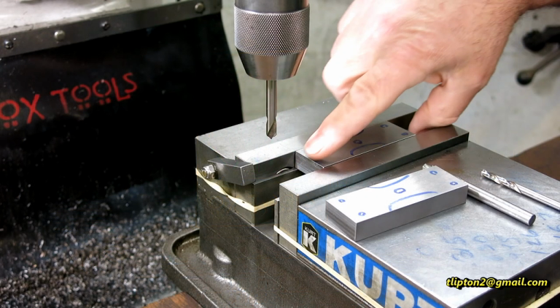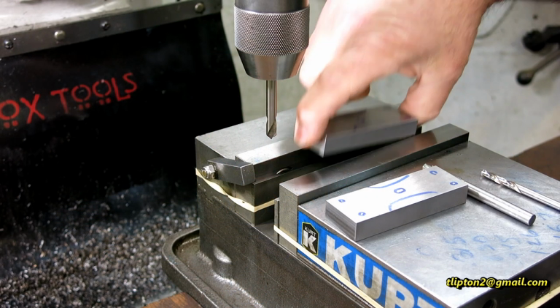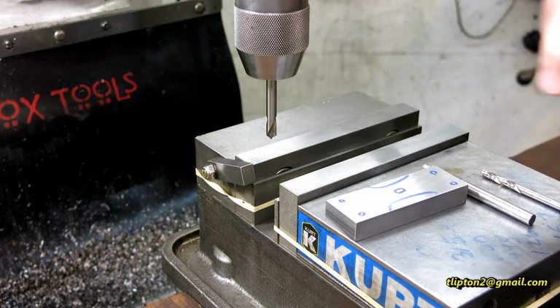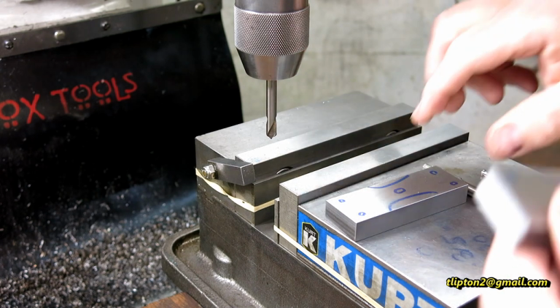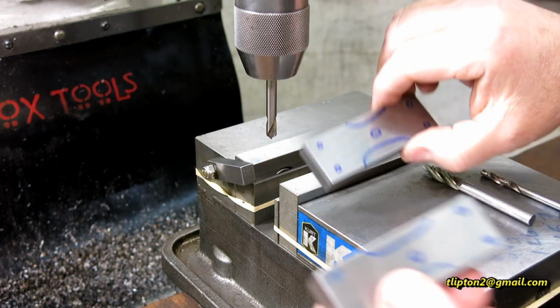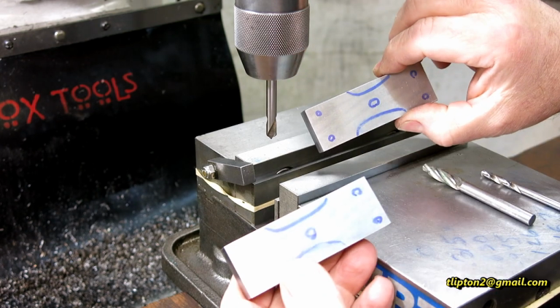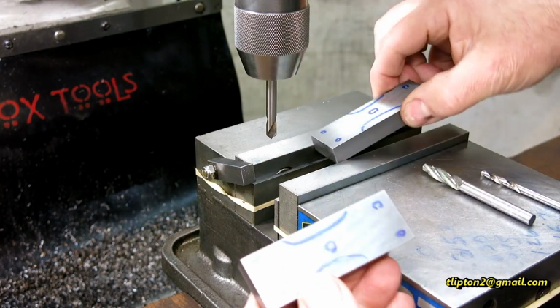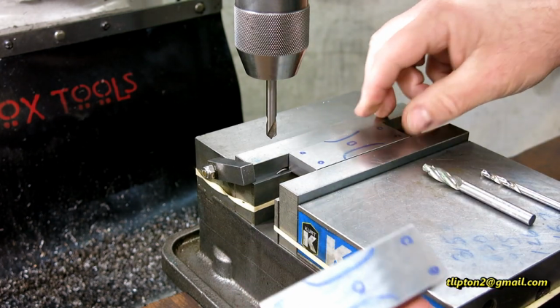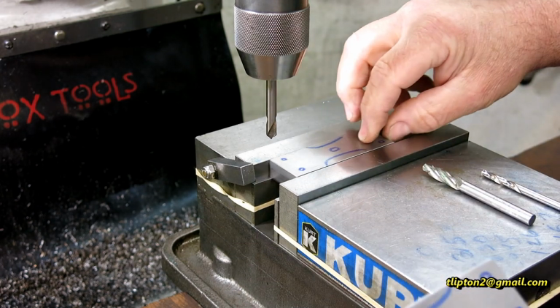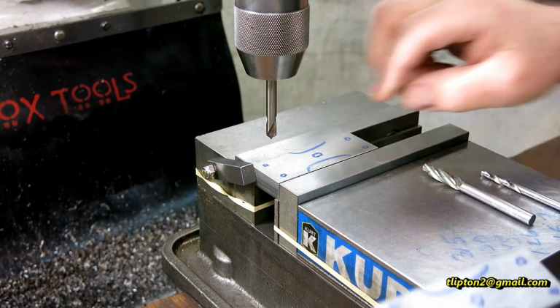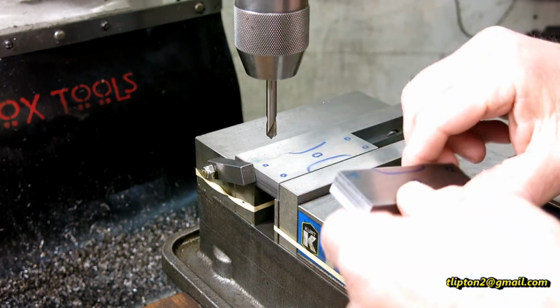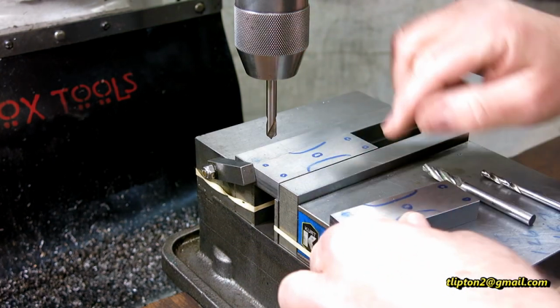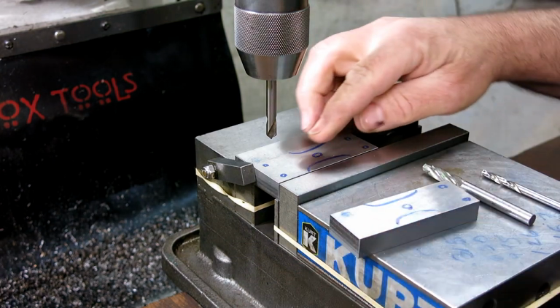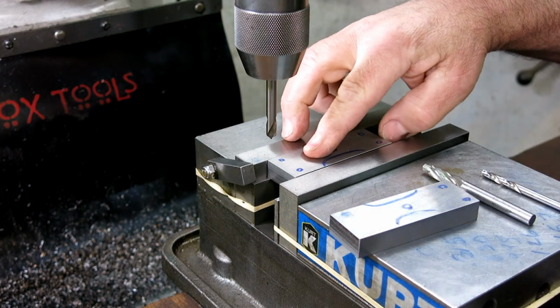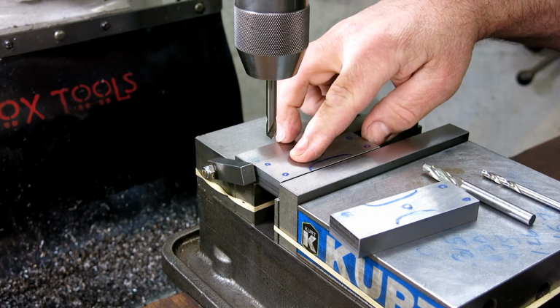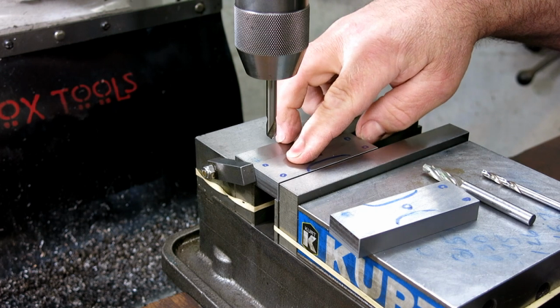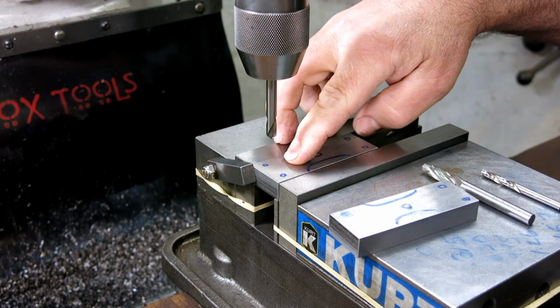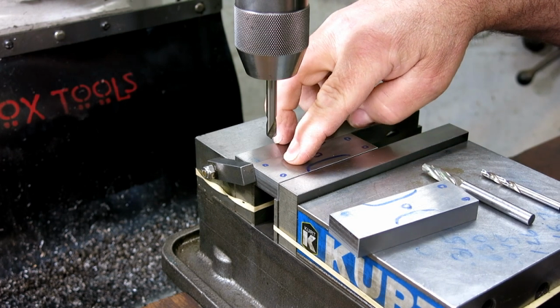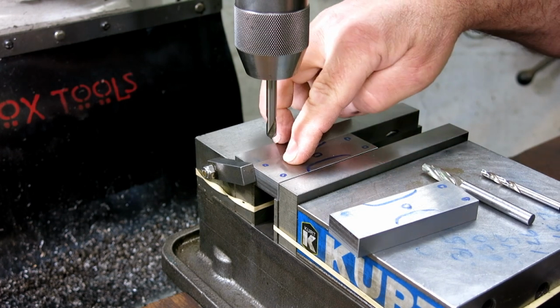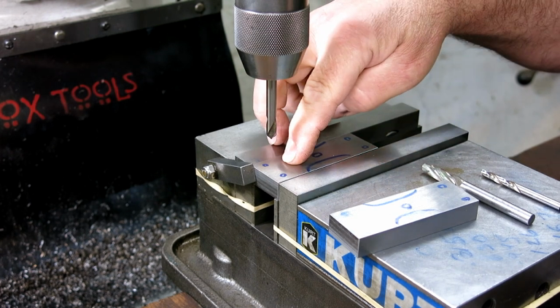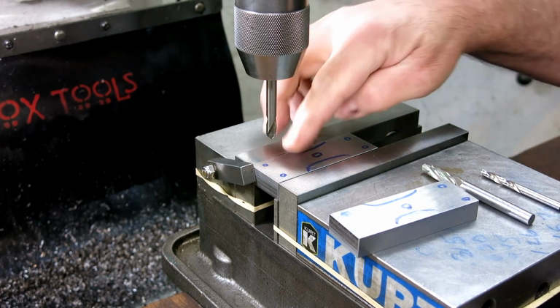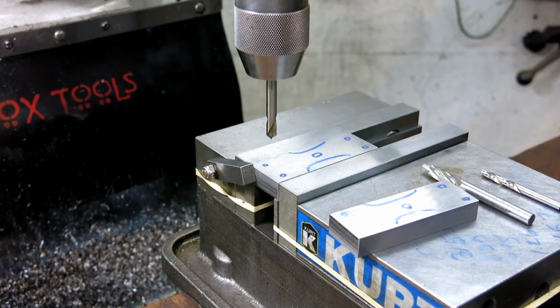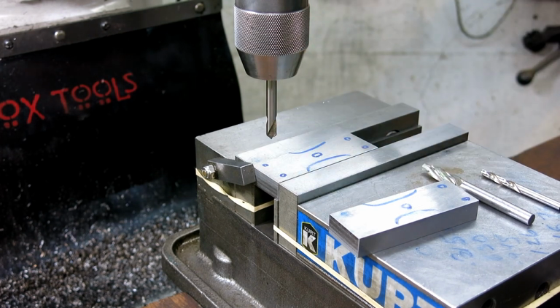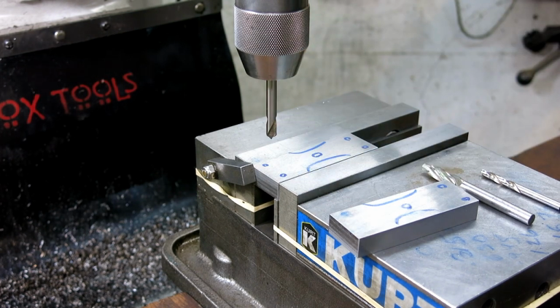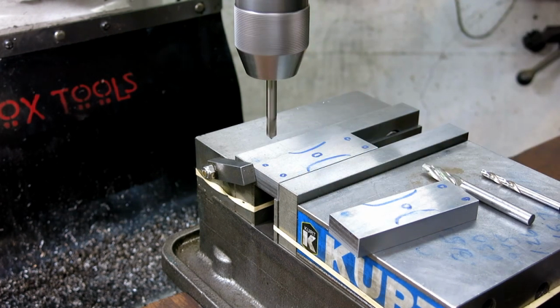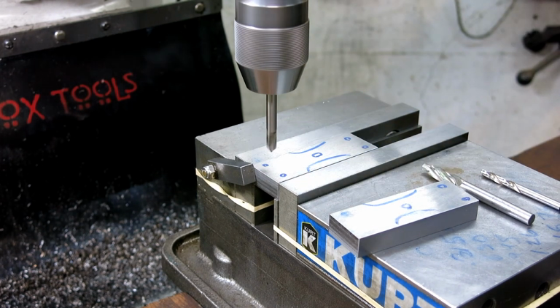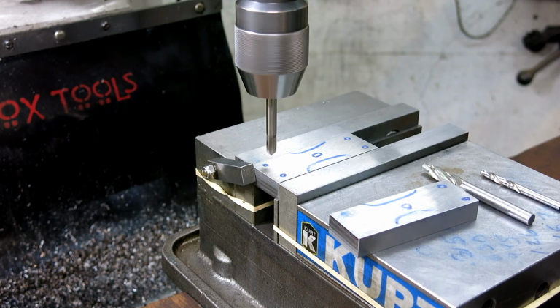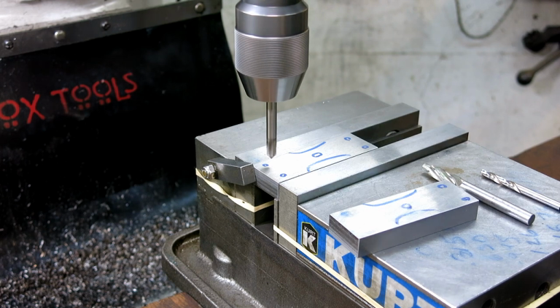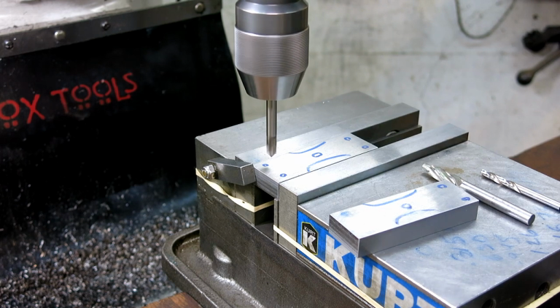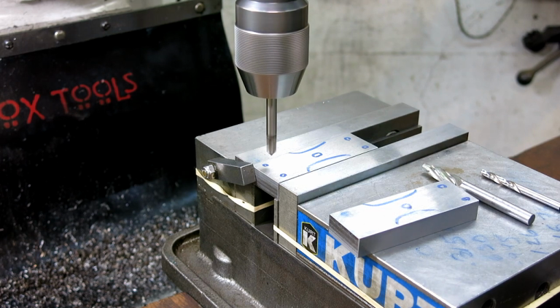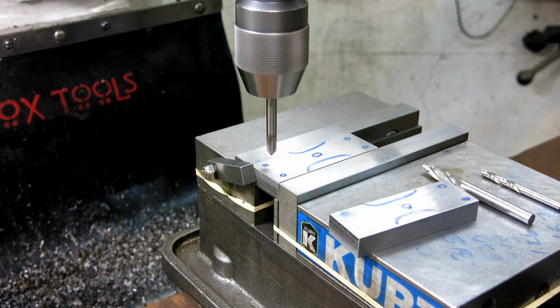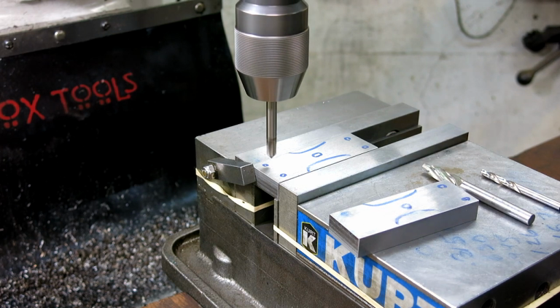All right, next up we're going to poke some holes in these pieces here, and we're going to use symmetry again to our advantage here to make sure I'm in the right place.